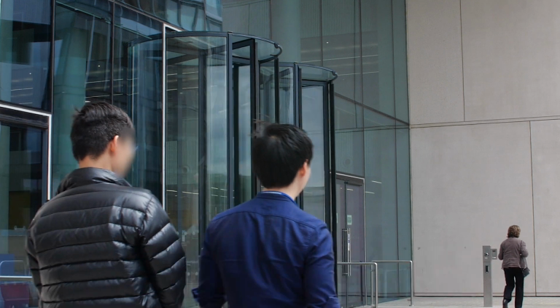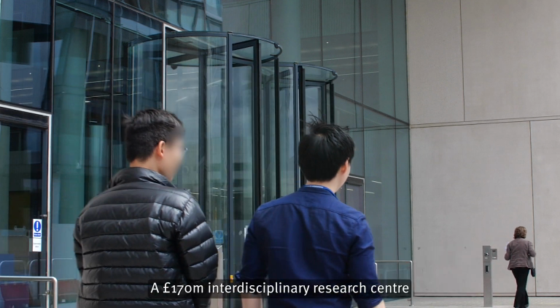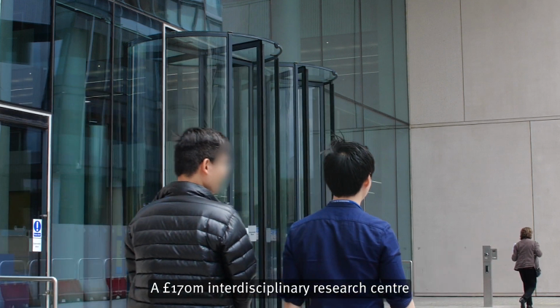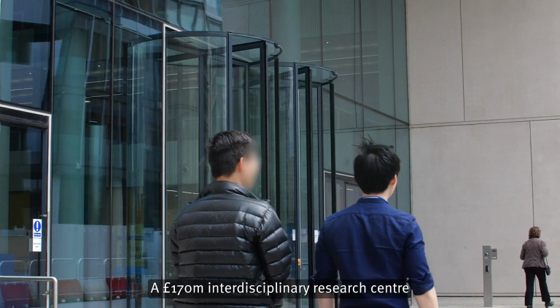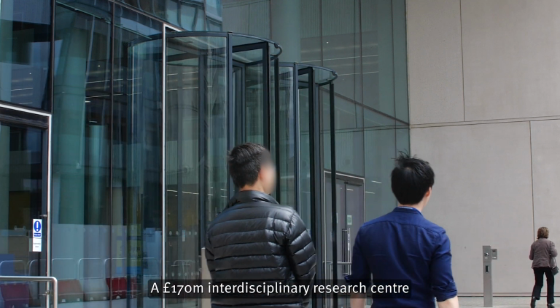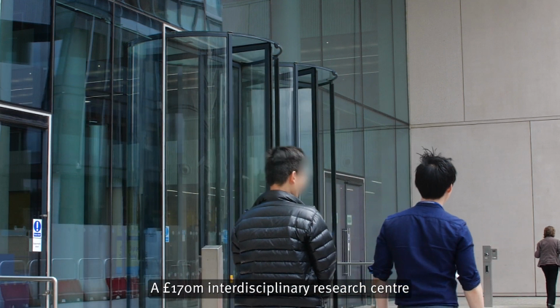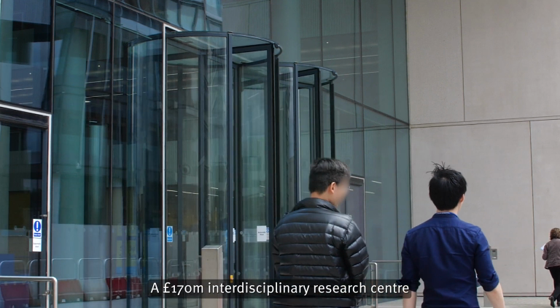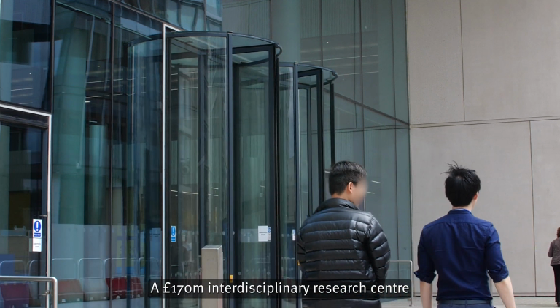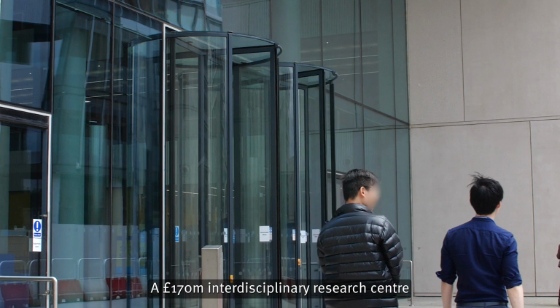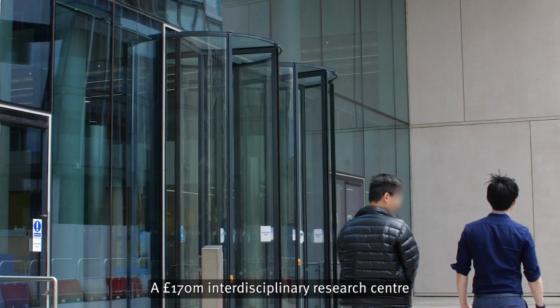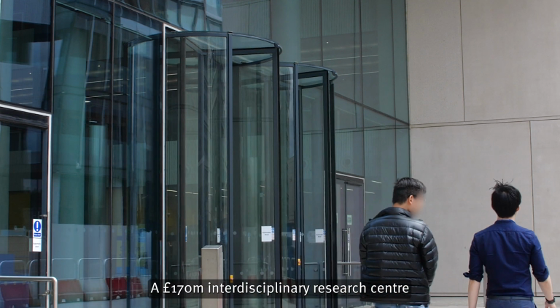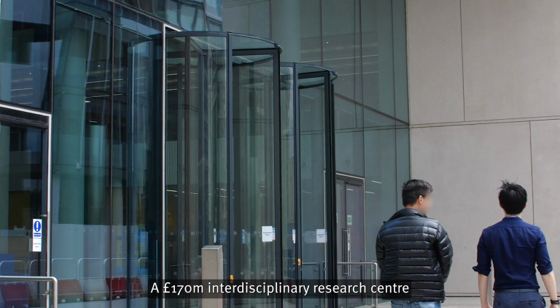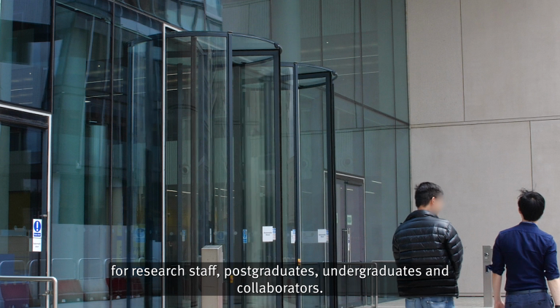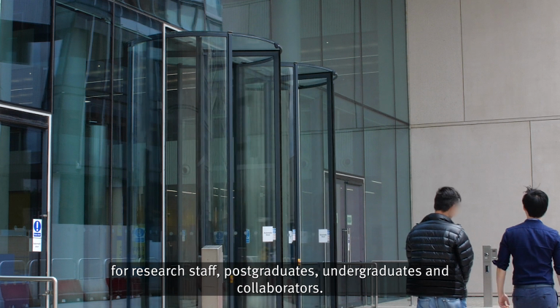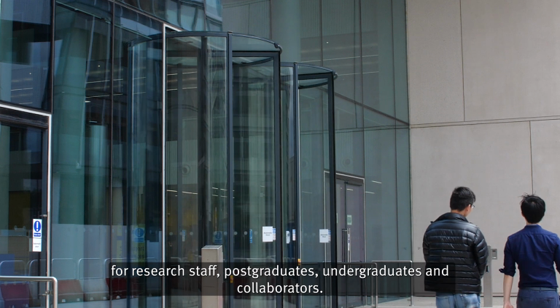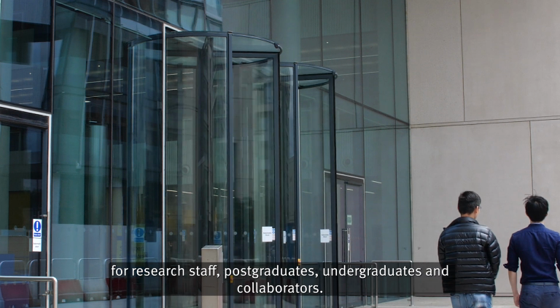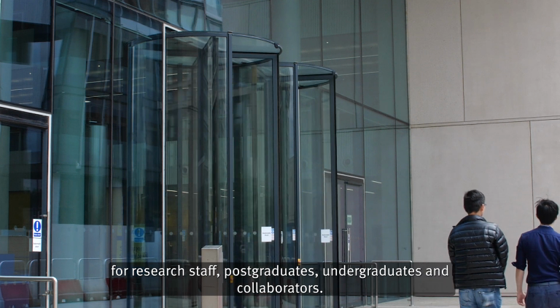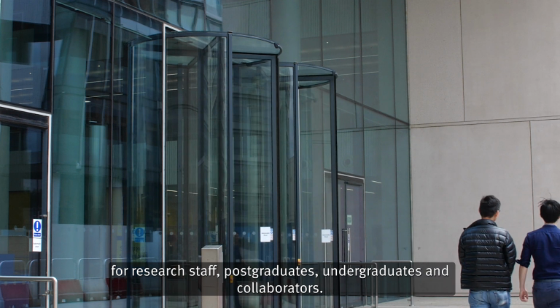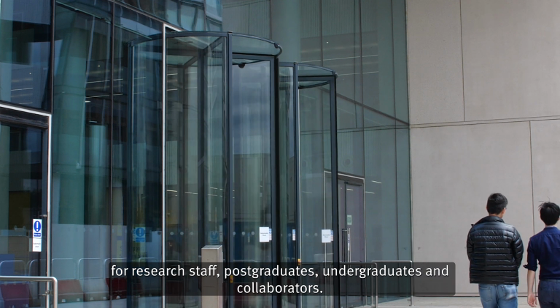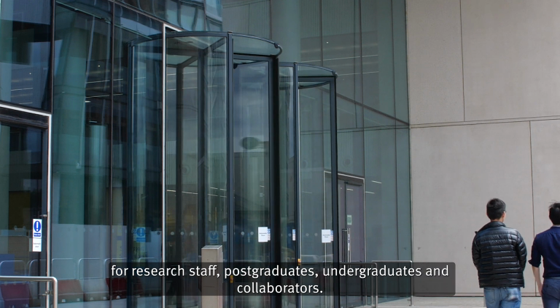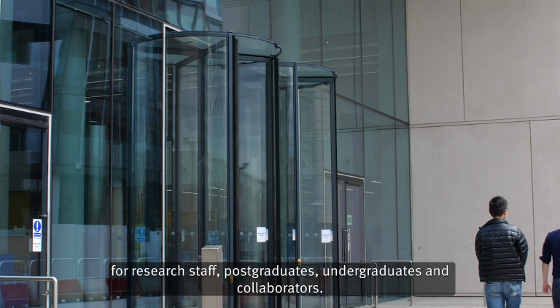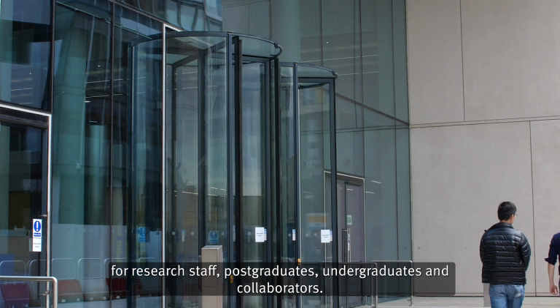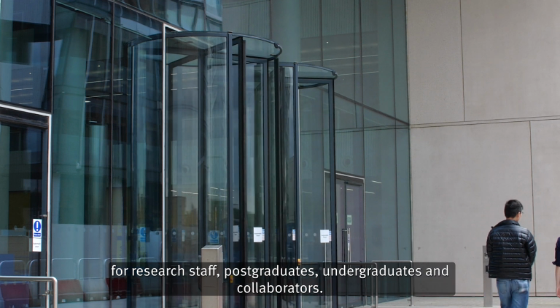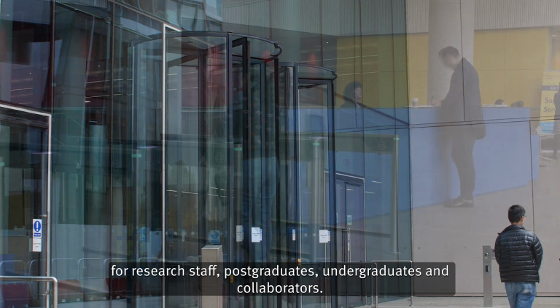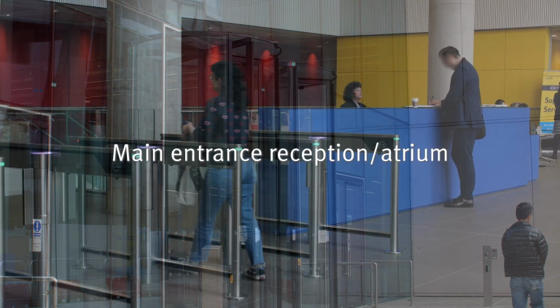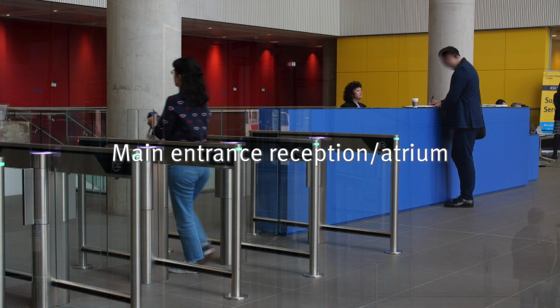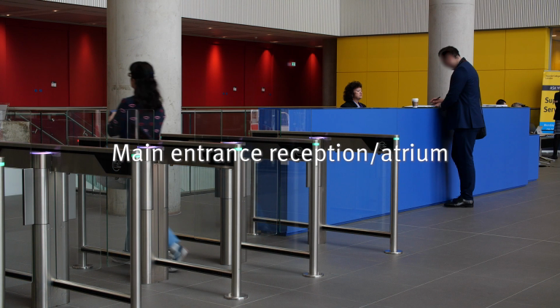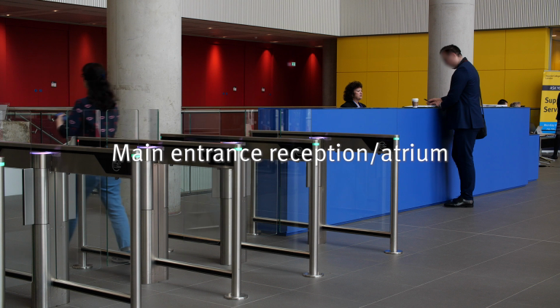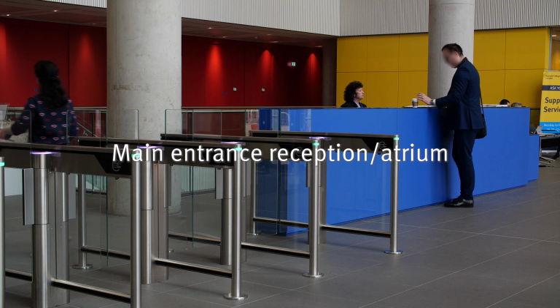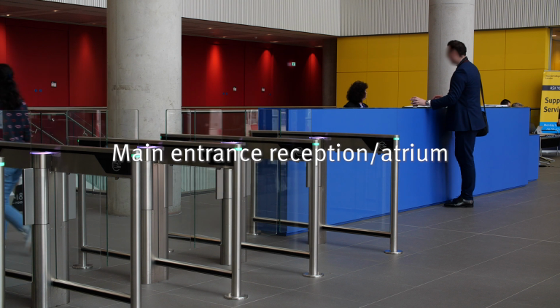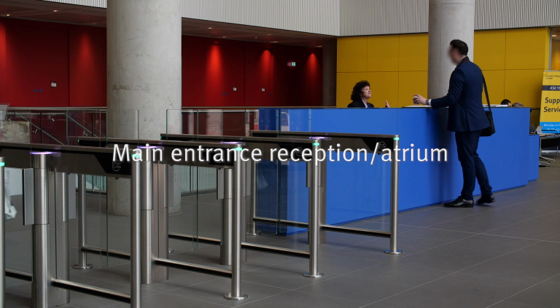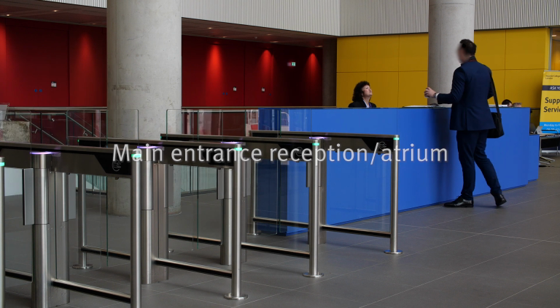A £170 million interdisciplinary research centre for research staff, postgraduates, undergraduates and collaborators. Main entrance, reception and atrium.